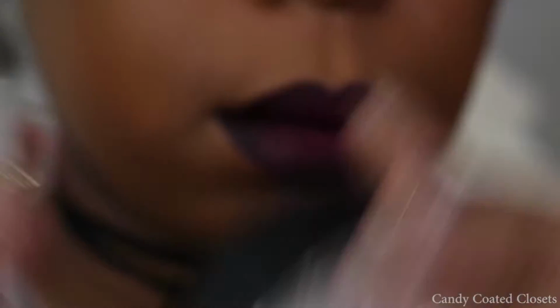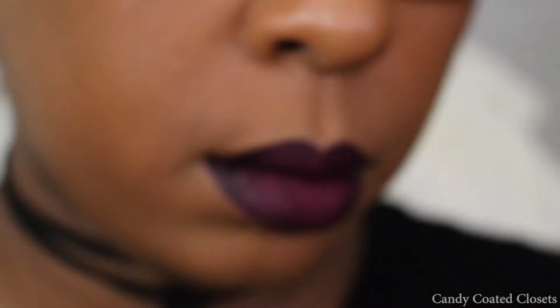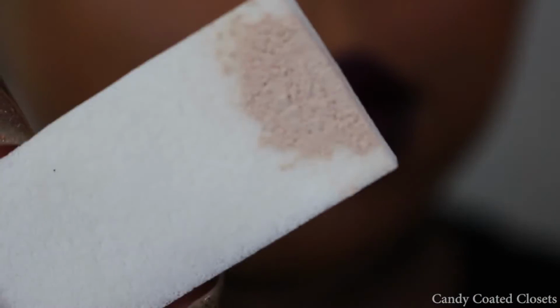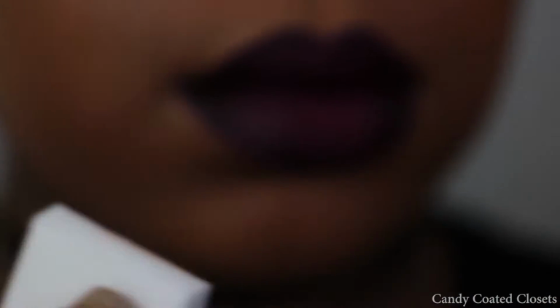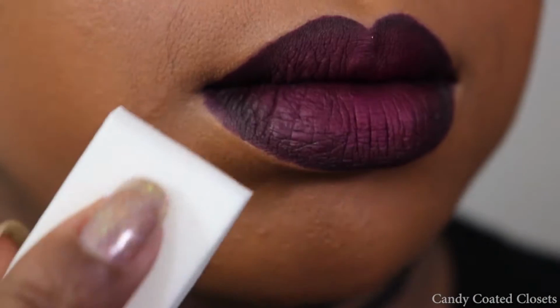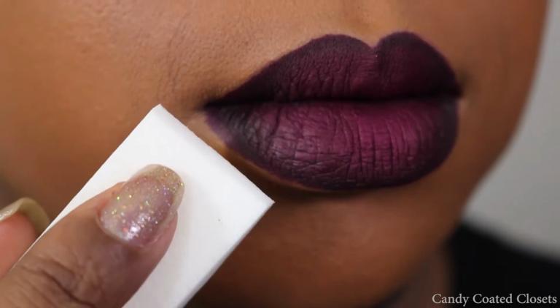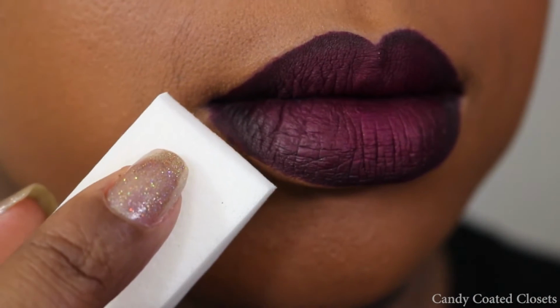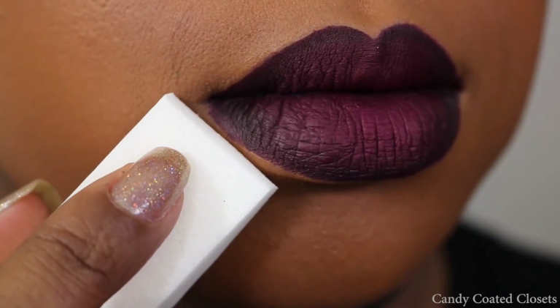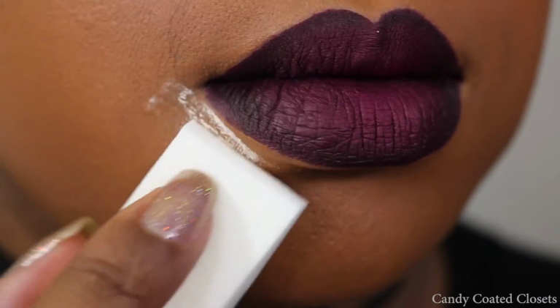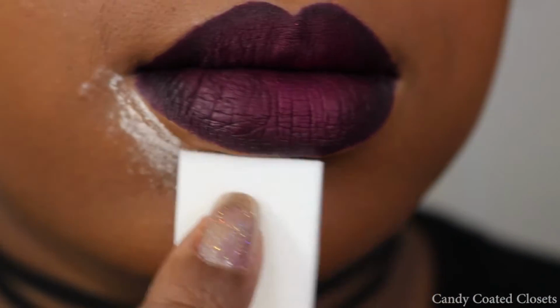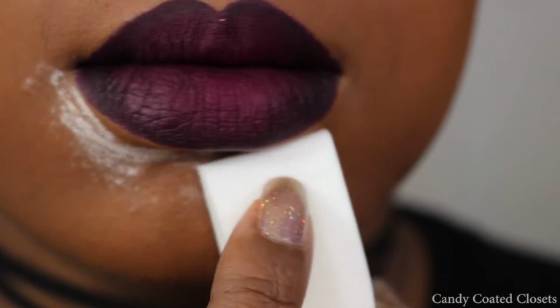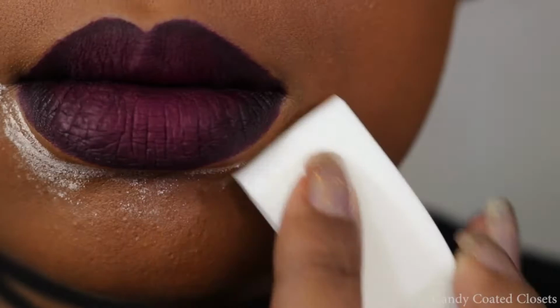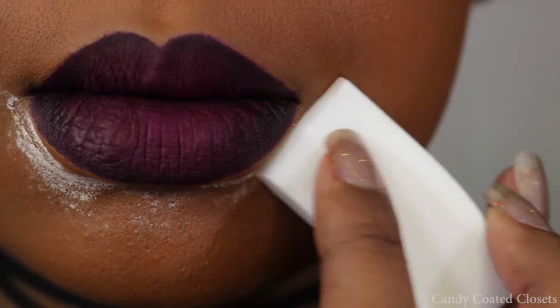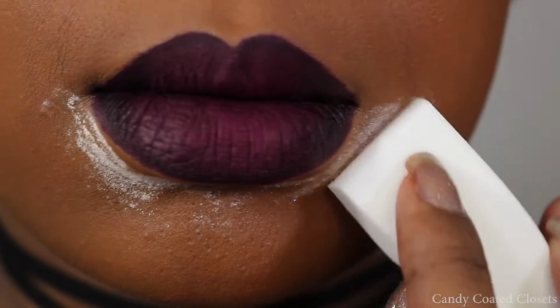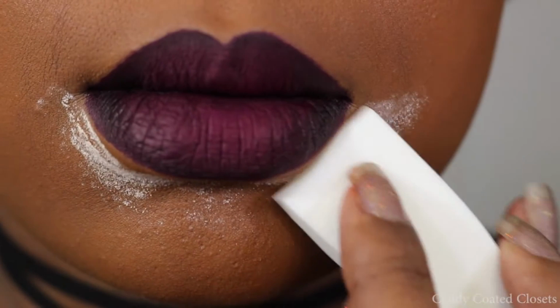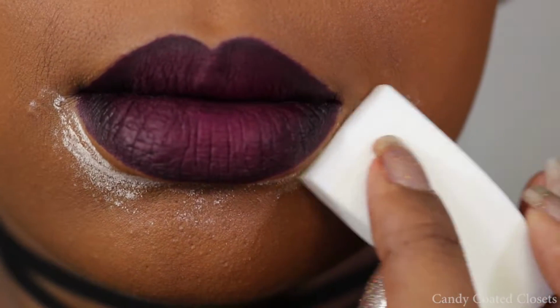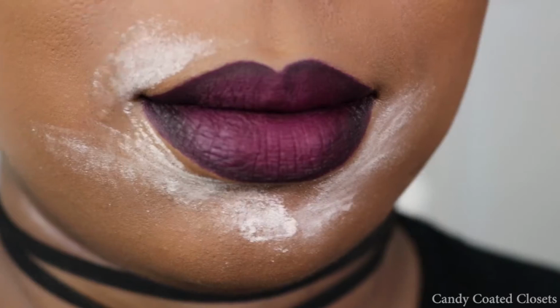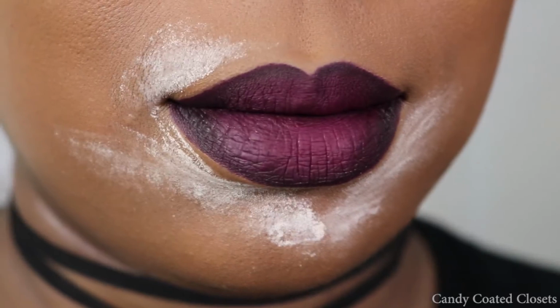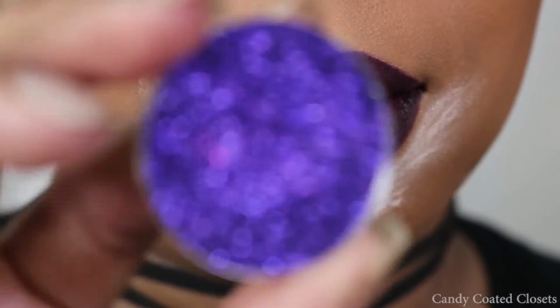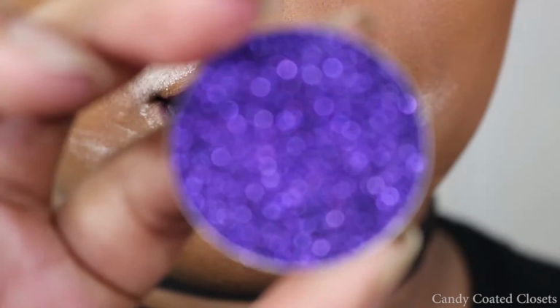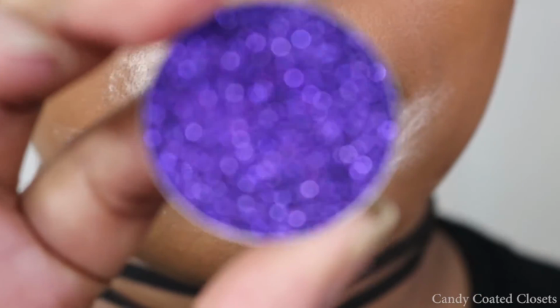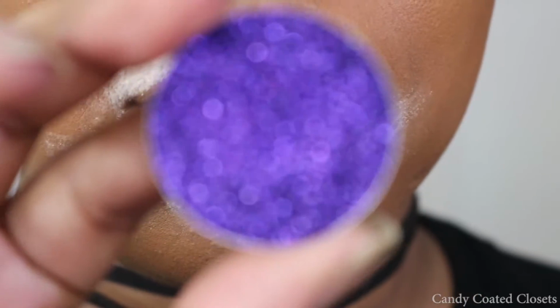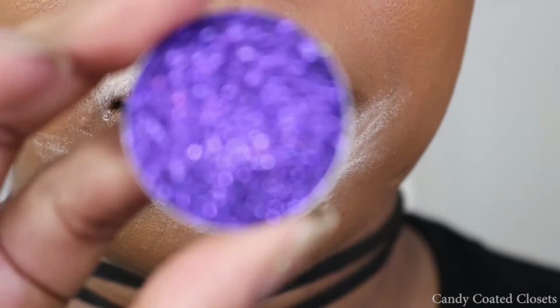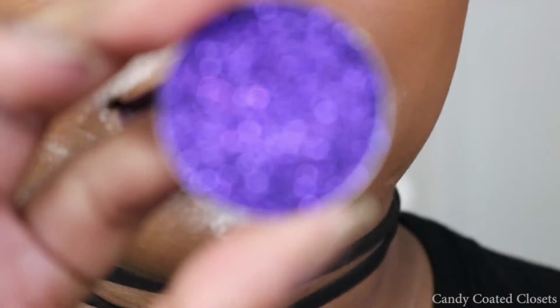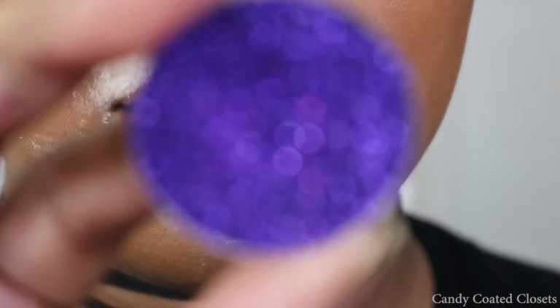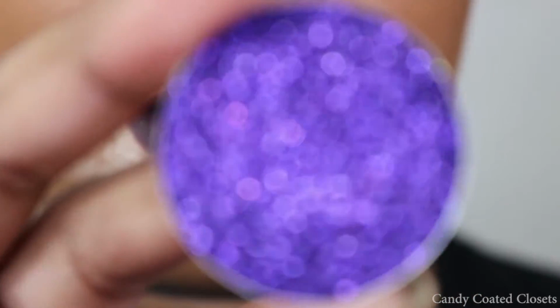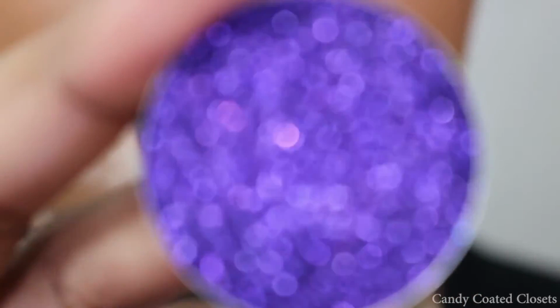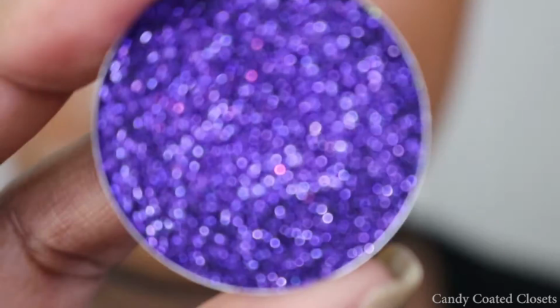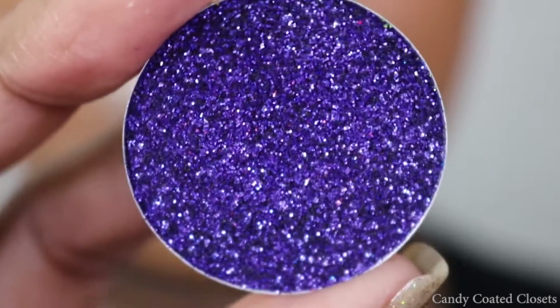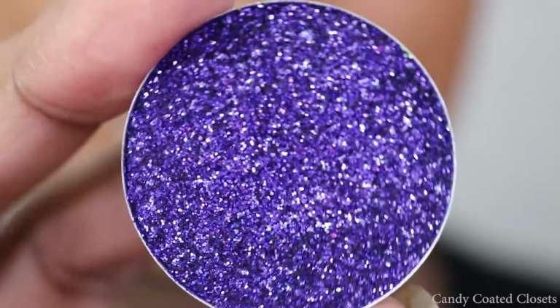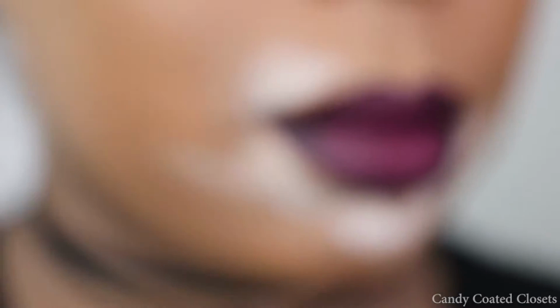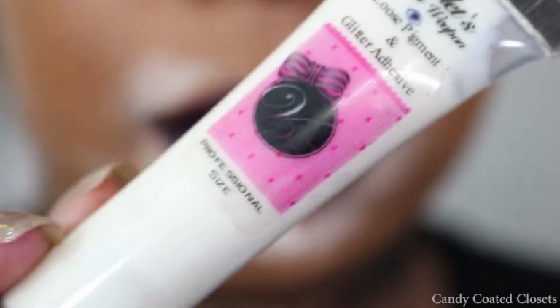Now we're just going to get started on working with the glitter. I'm going to take the loose powder from AJ Crimson — this is a translucent powder — and I'm just patting it around the edges so that if I get any fallout from the glitter, I can just sweep it right off my face.